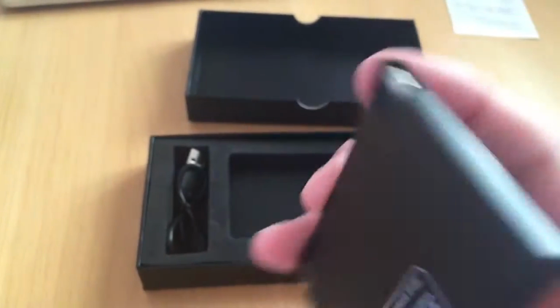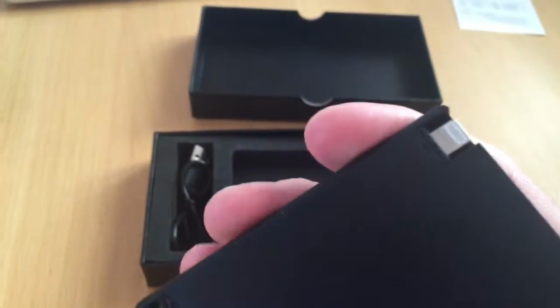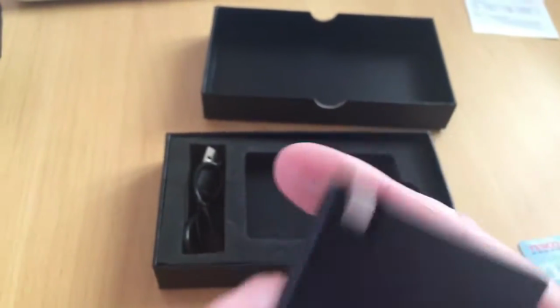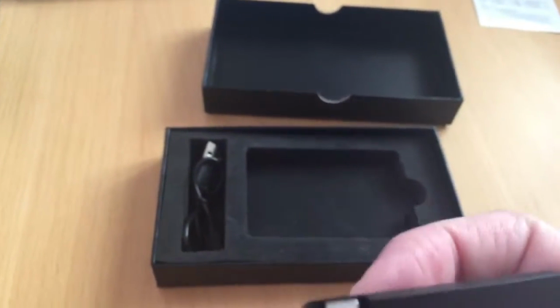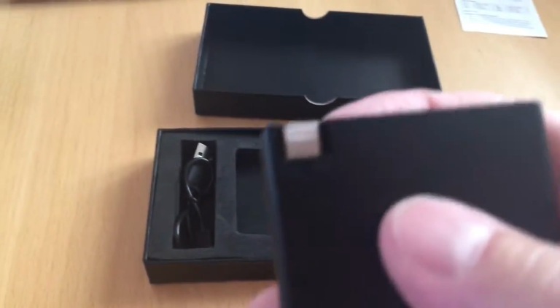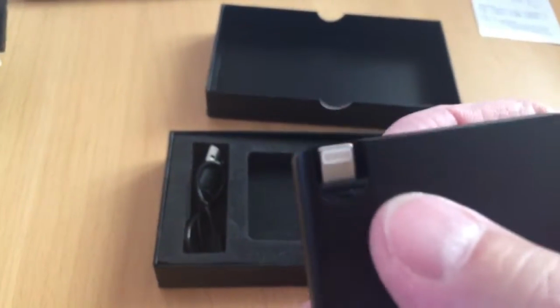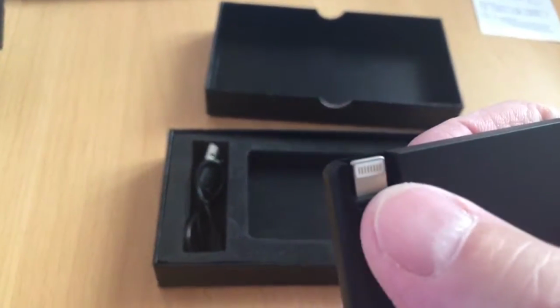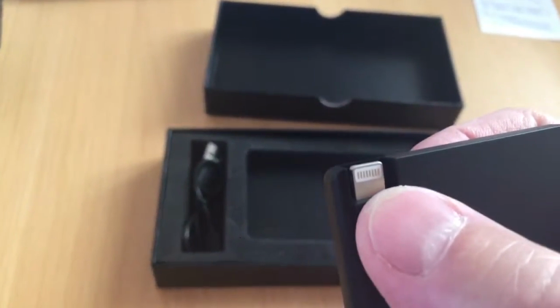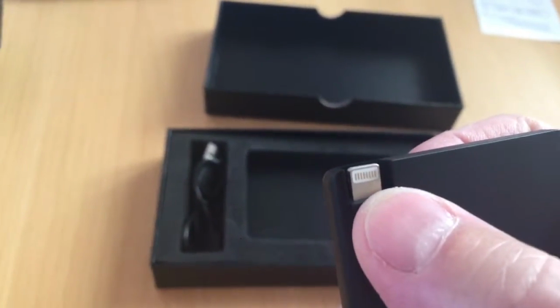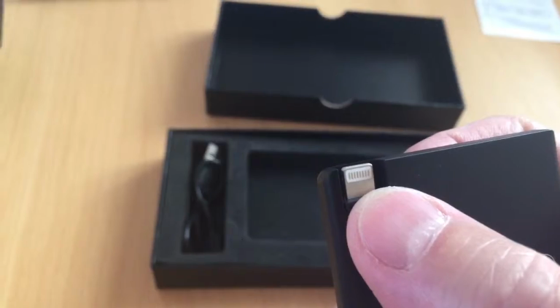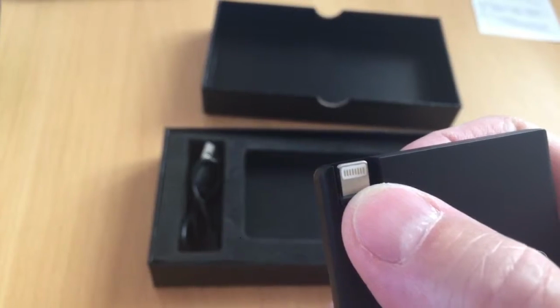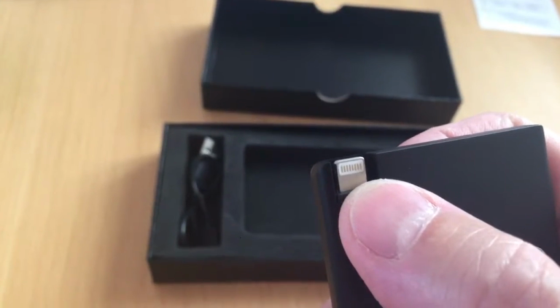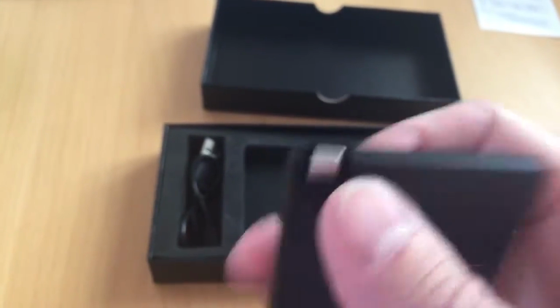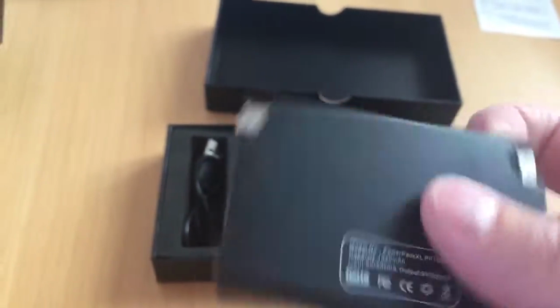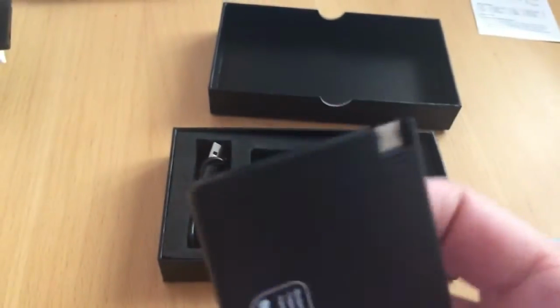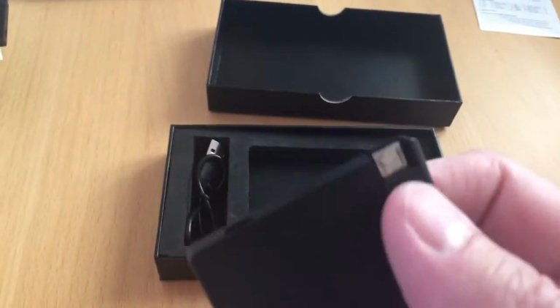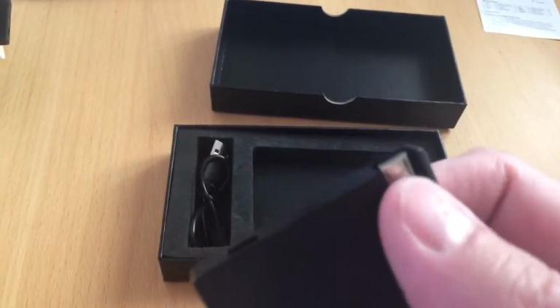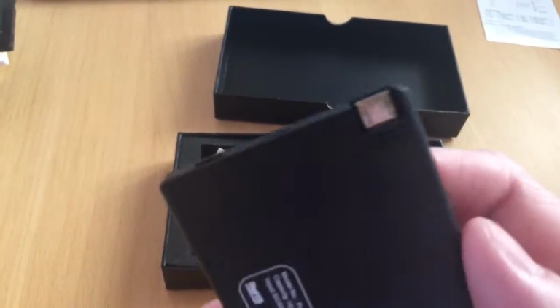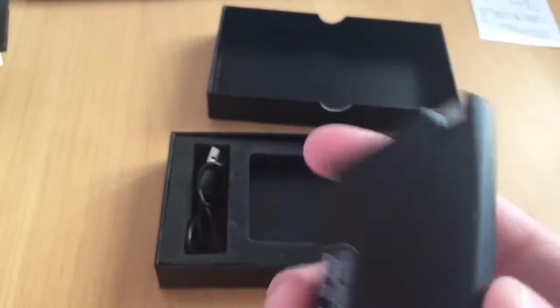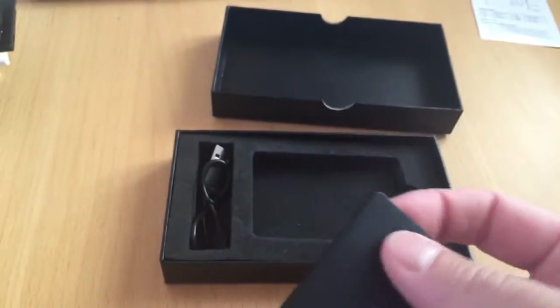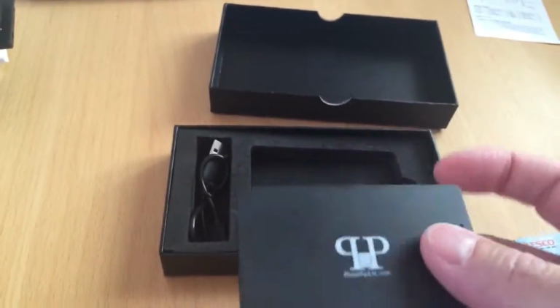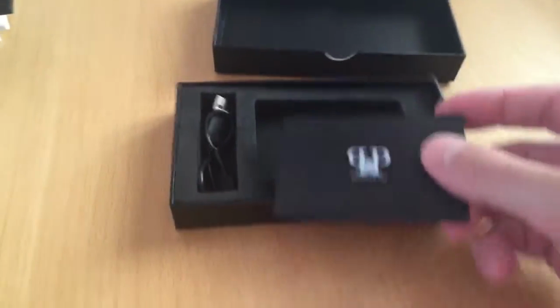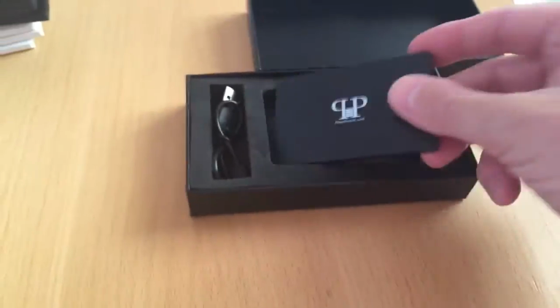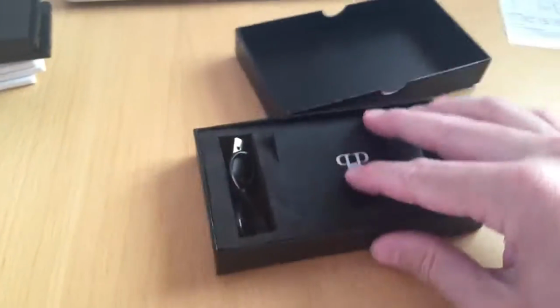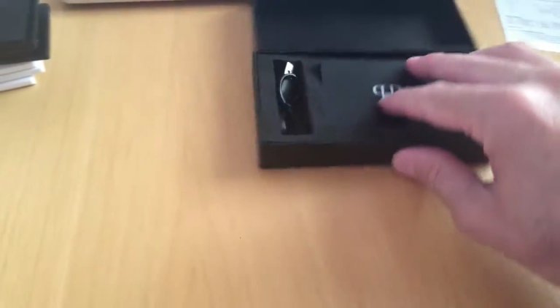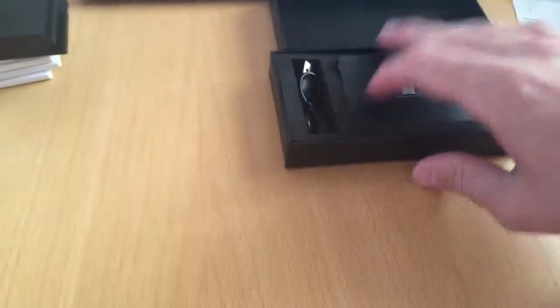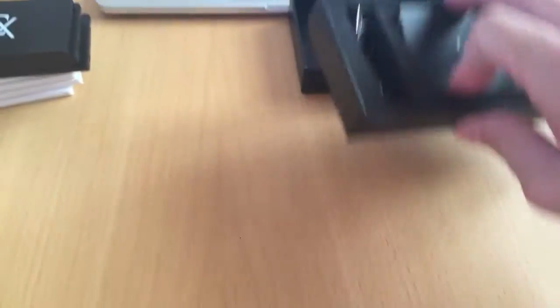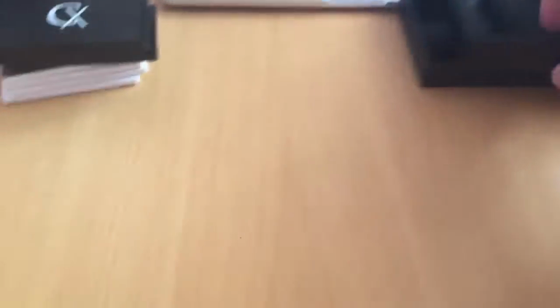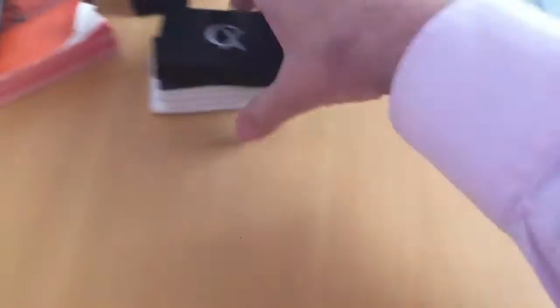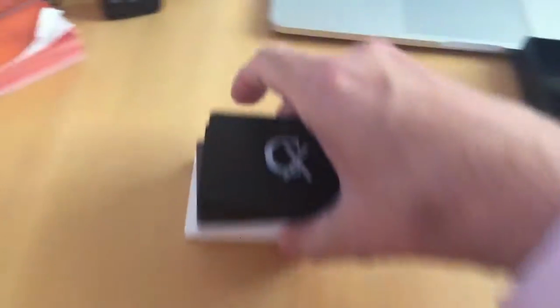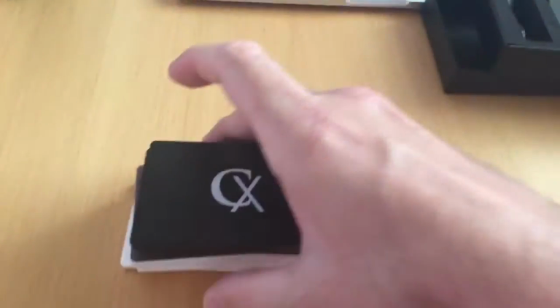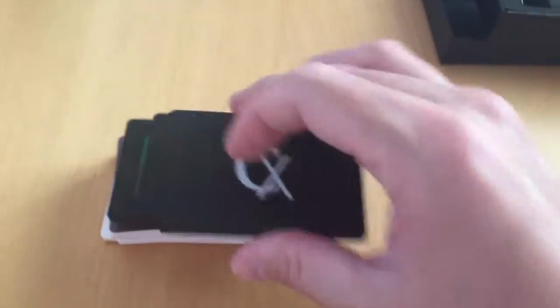And it works on anything that has a lightning connector for iPhone and at the other end a micro USB. So it works on pretty much every phone that's on the market at the moment.